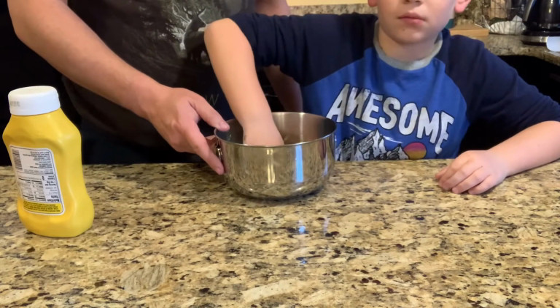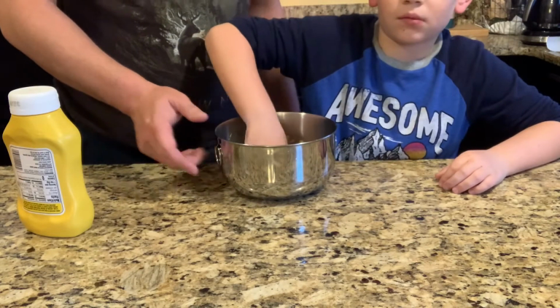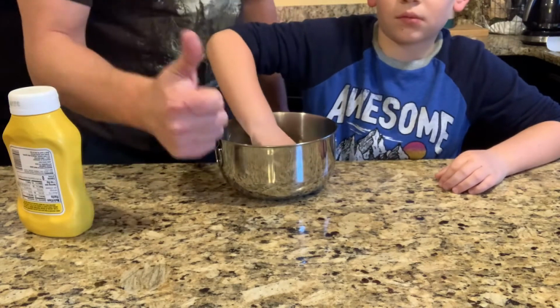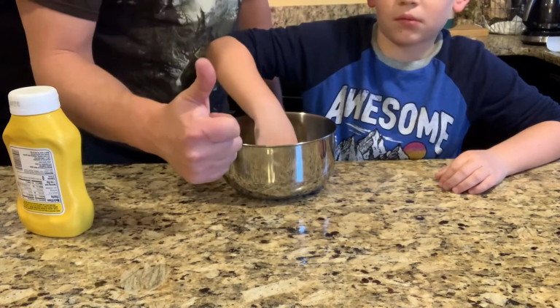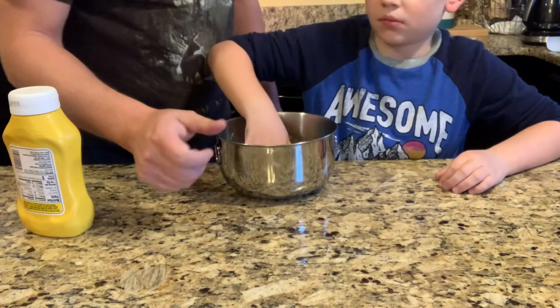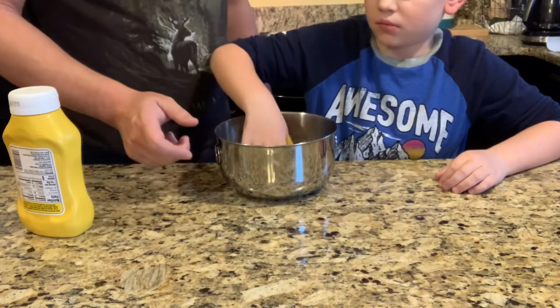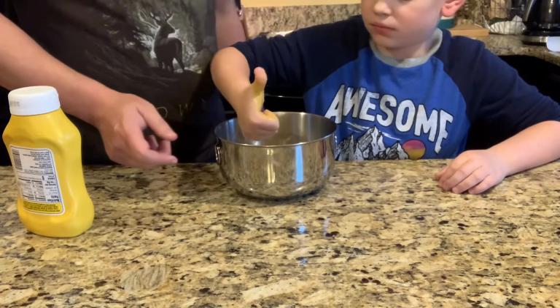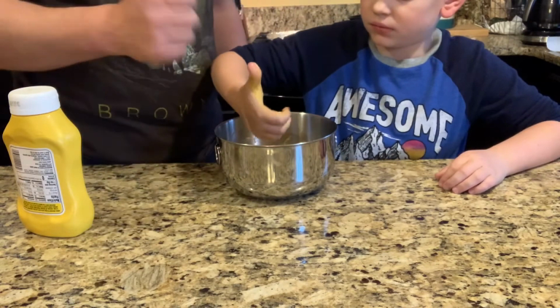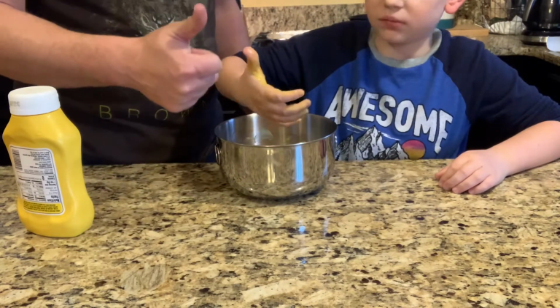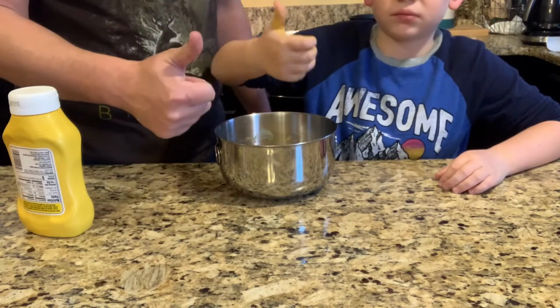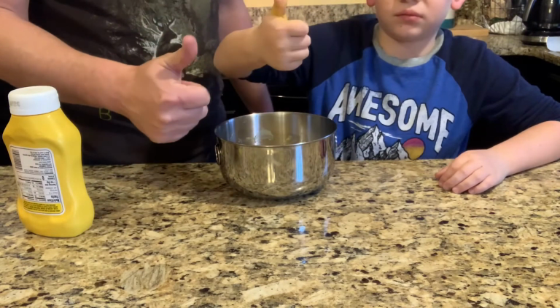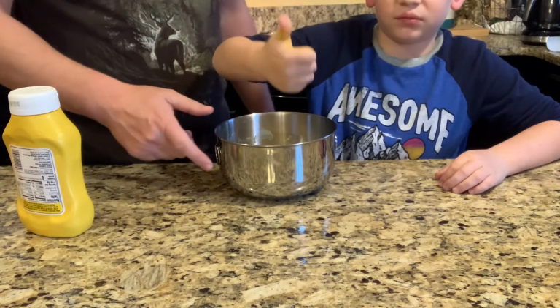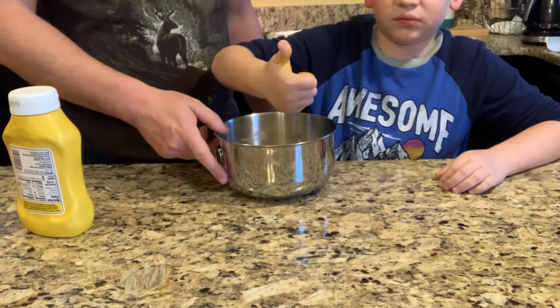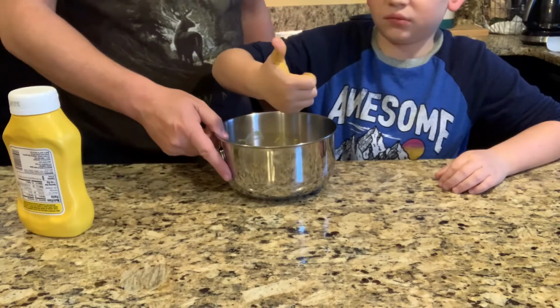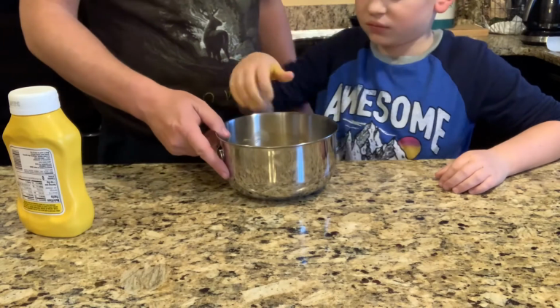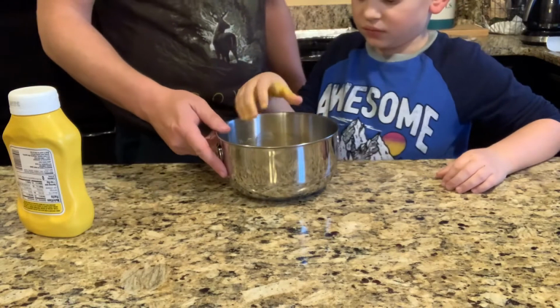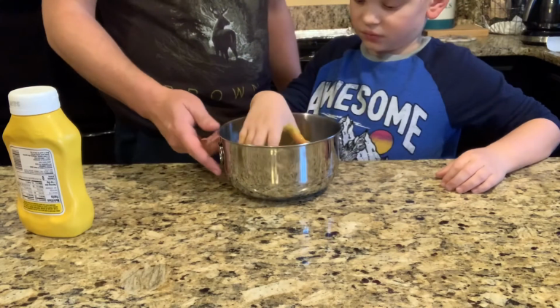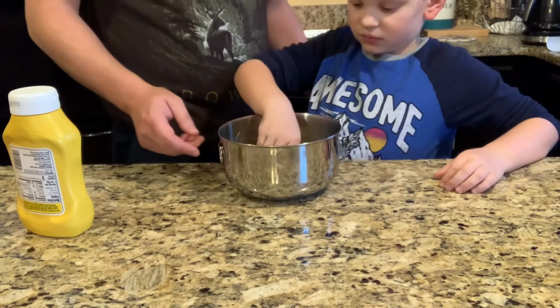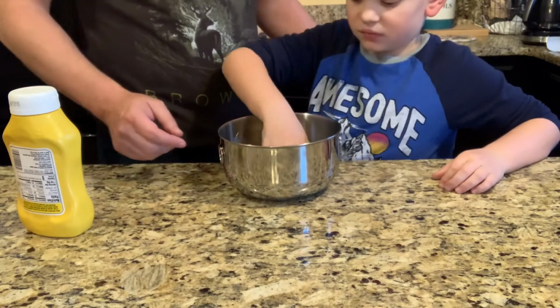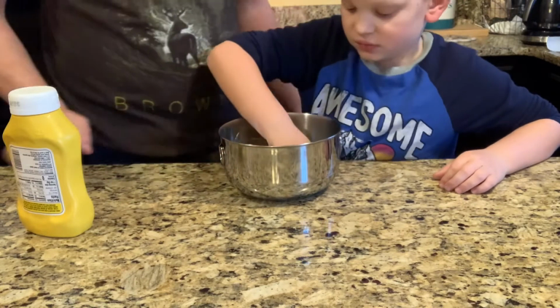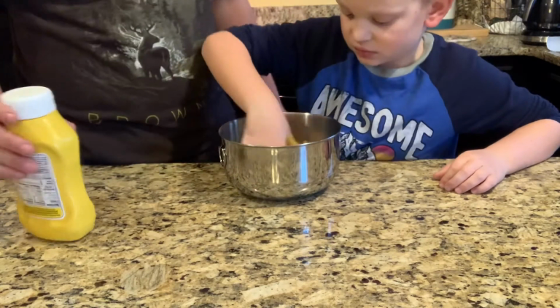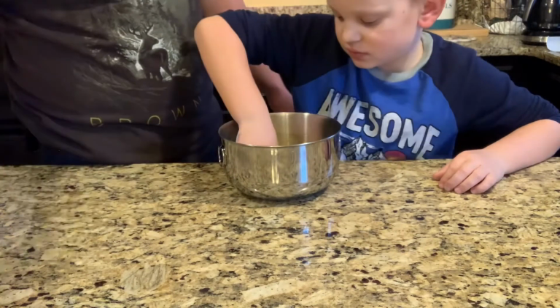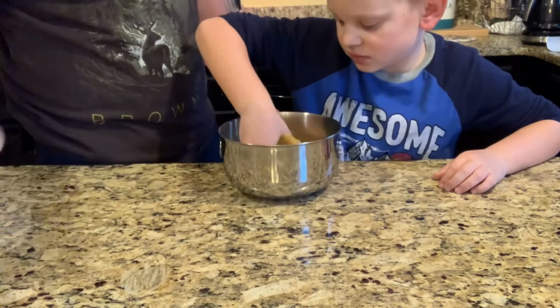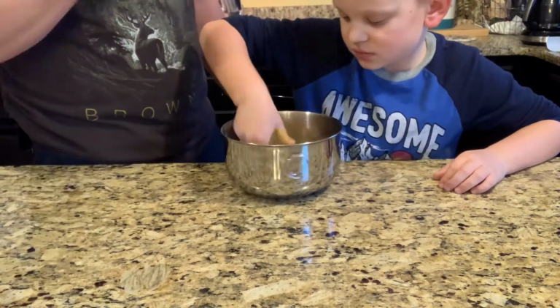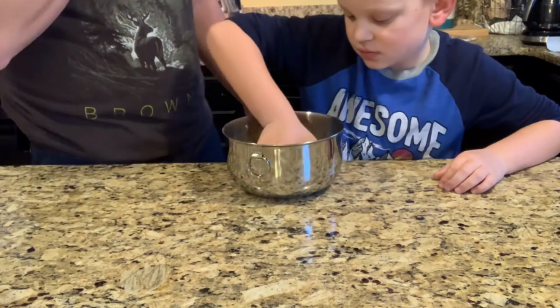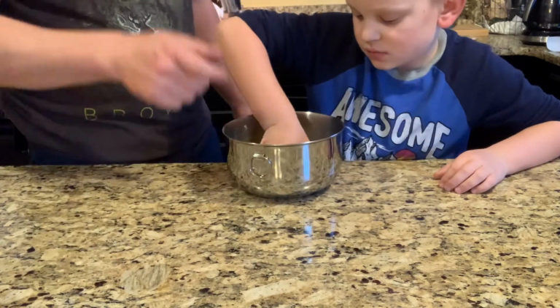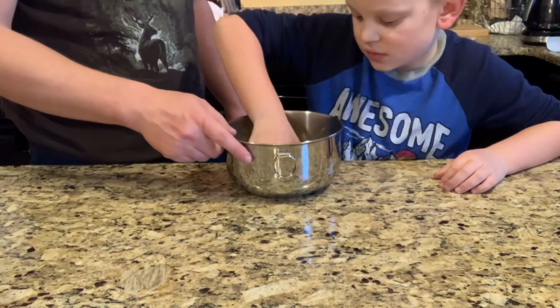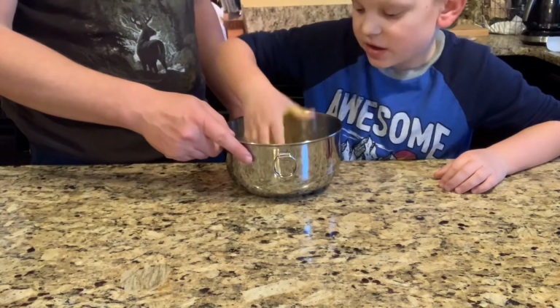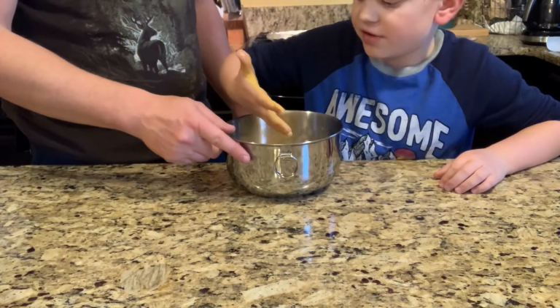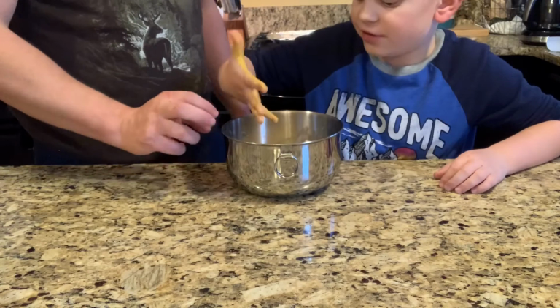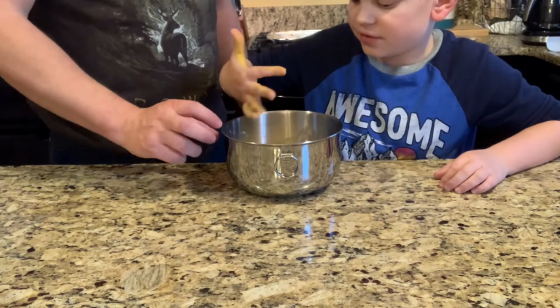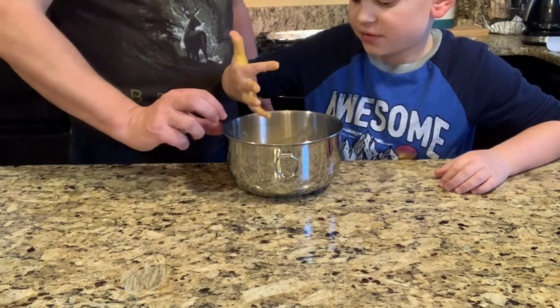Smash the thumbs up if you think Garrett's doing a good job getting dirty with Daddy. I think it's done — that looks good.